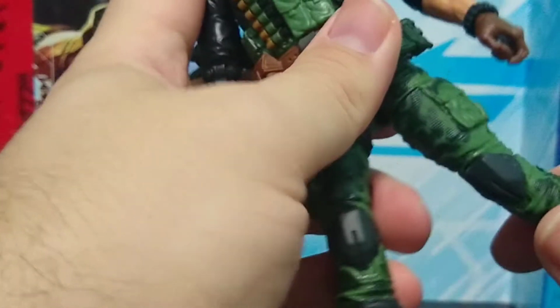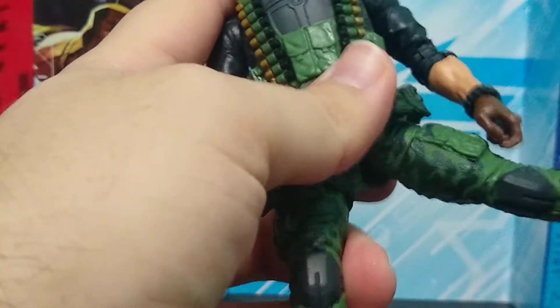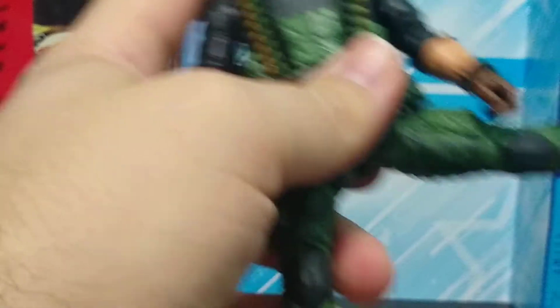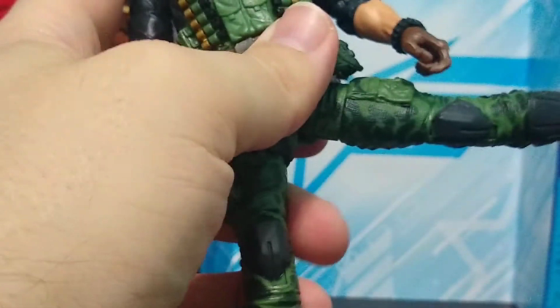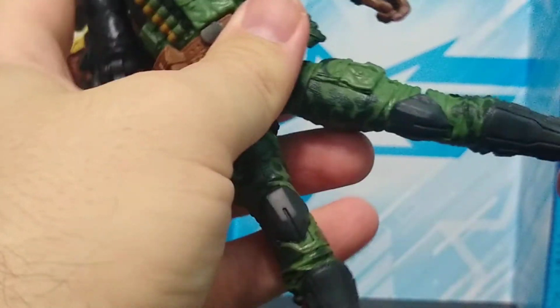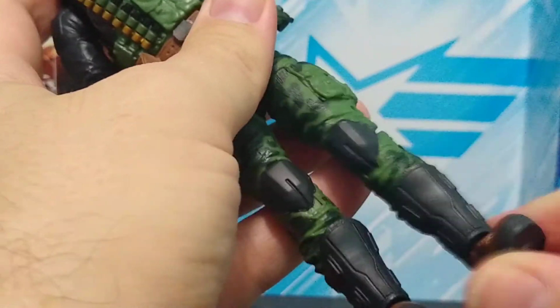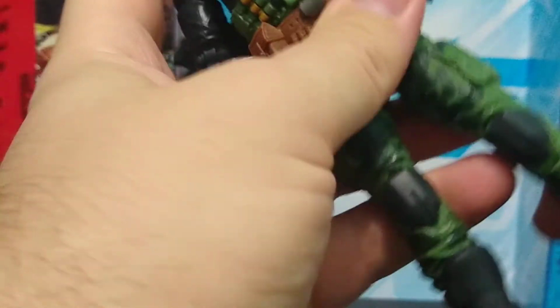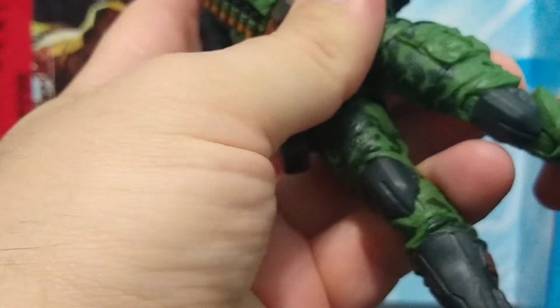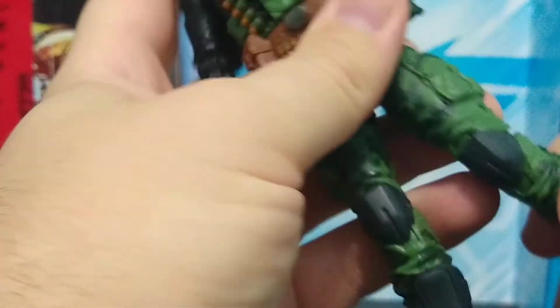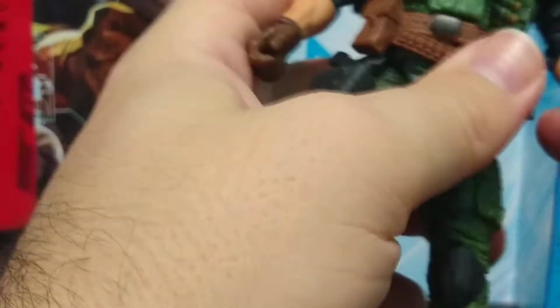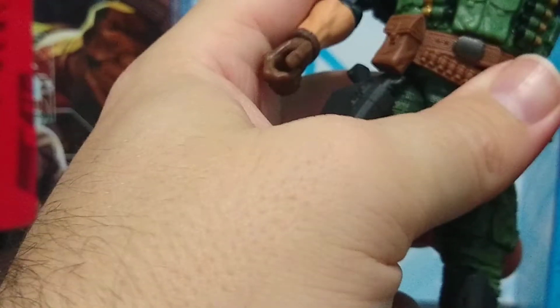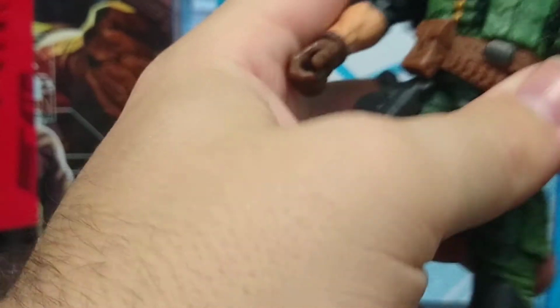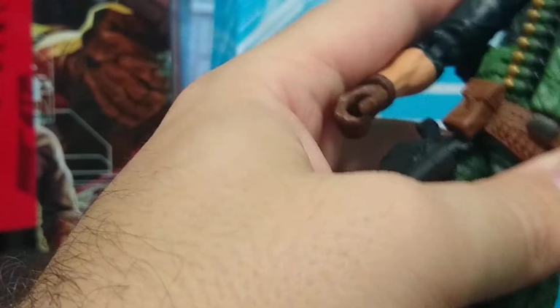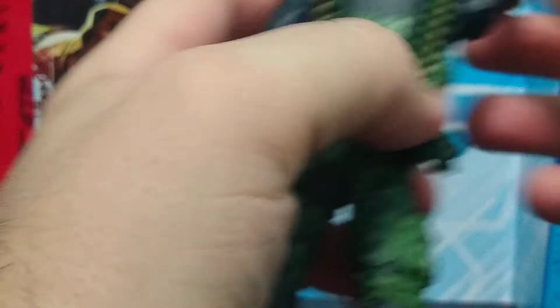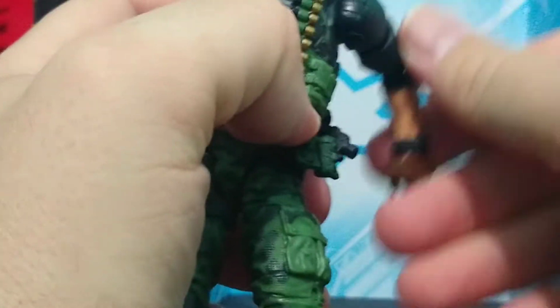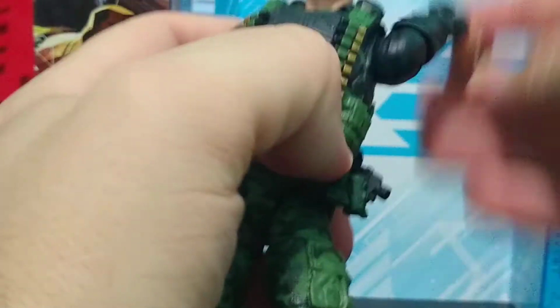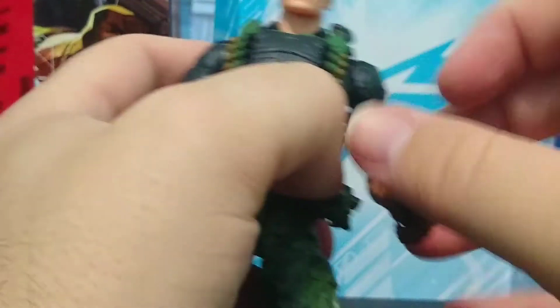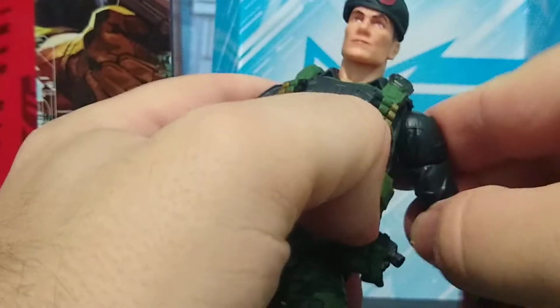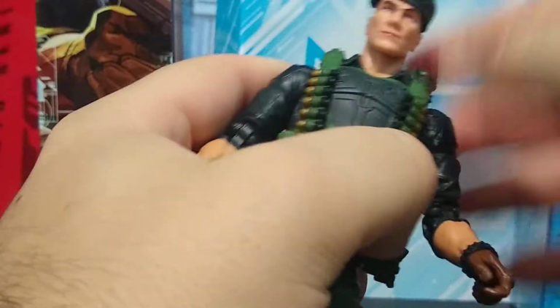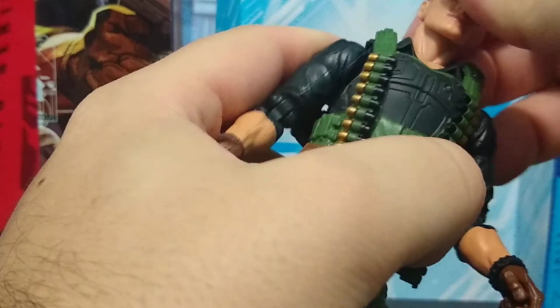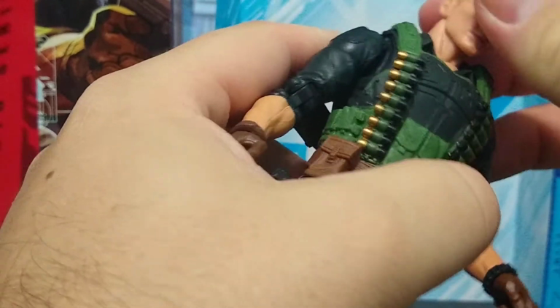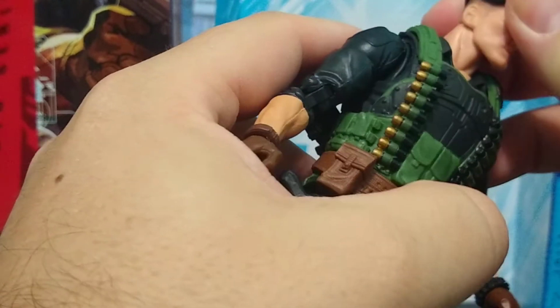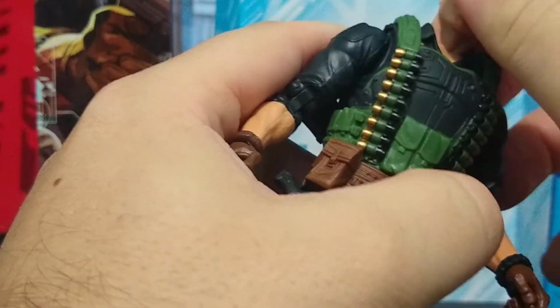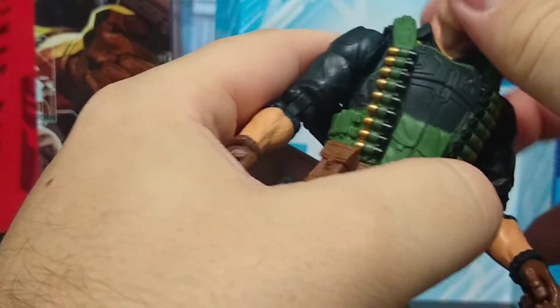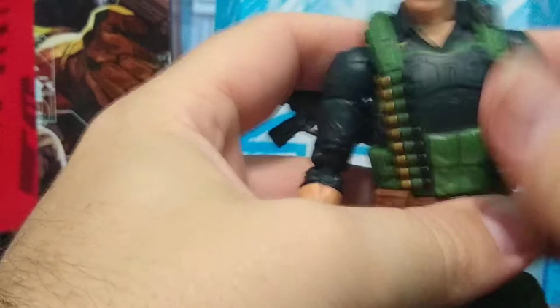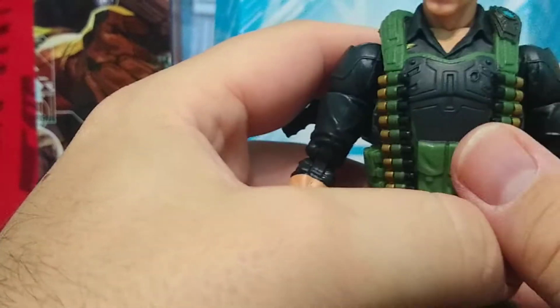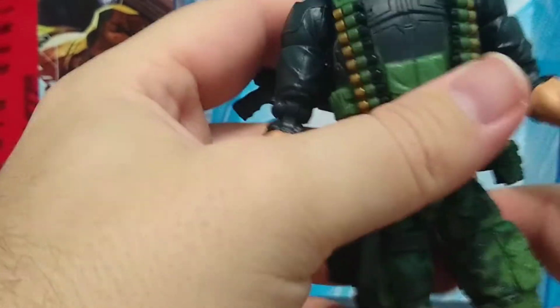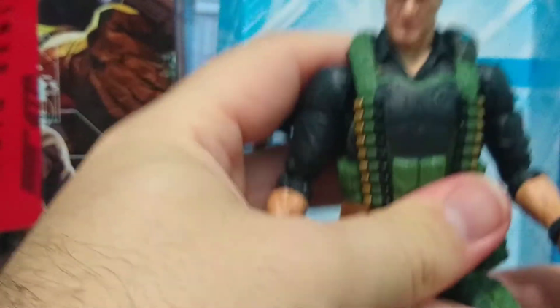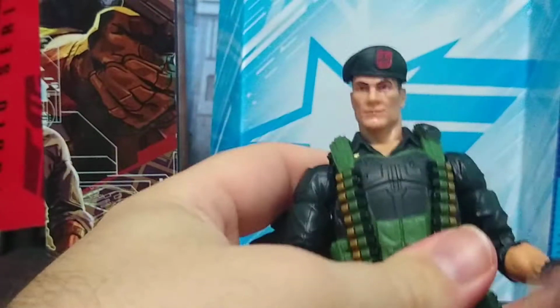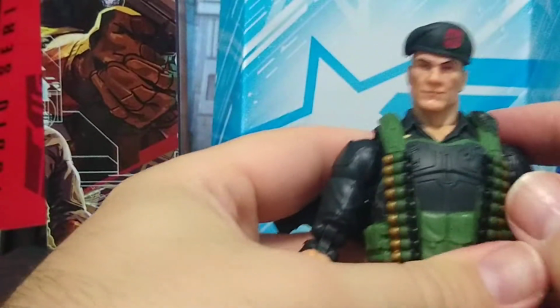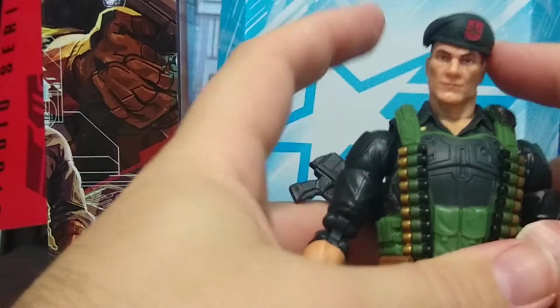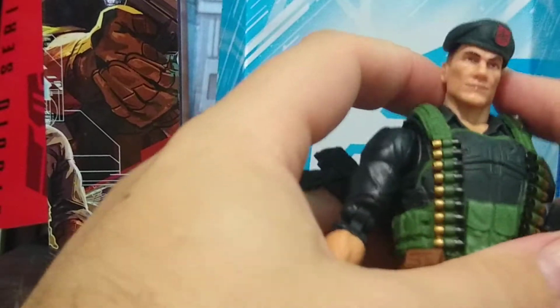He can do the splits — painfully. The knee is on a double bend, elbow double bend, you can do a full 360 pull-out on the arm, and the head can move around. Let's go ahead and take a look at the head sculpt.